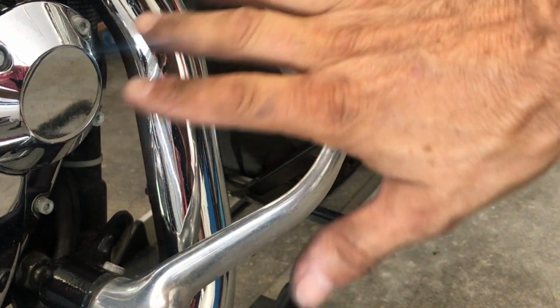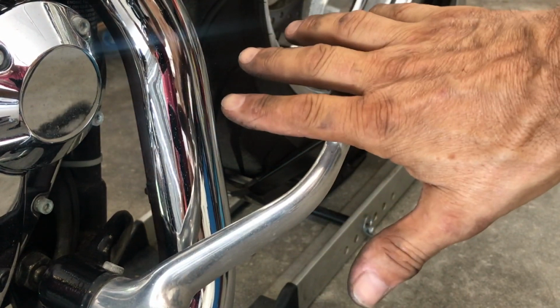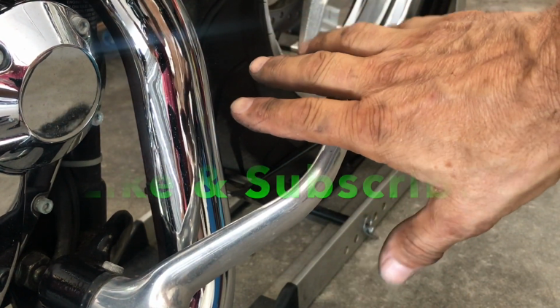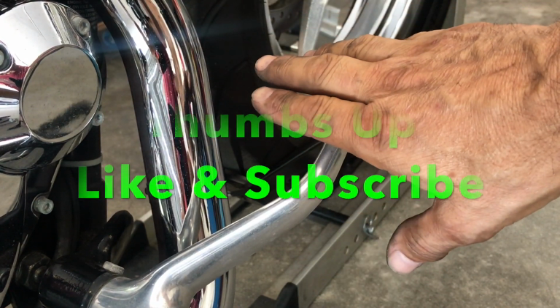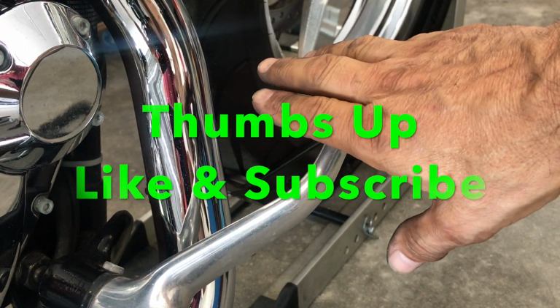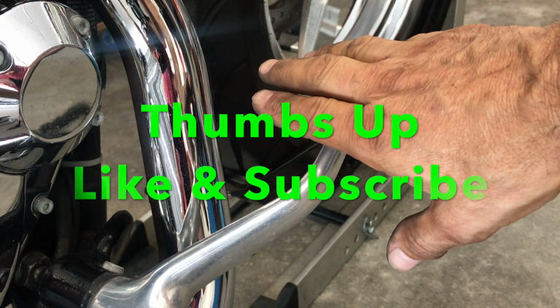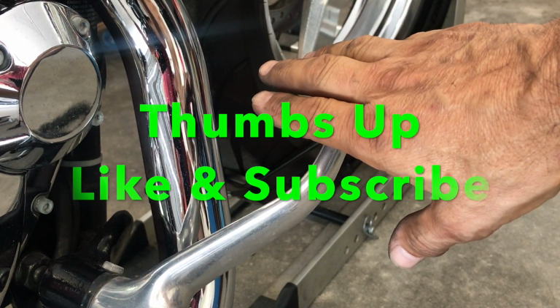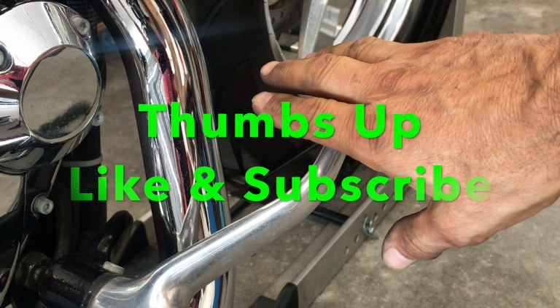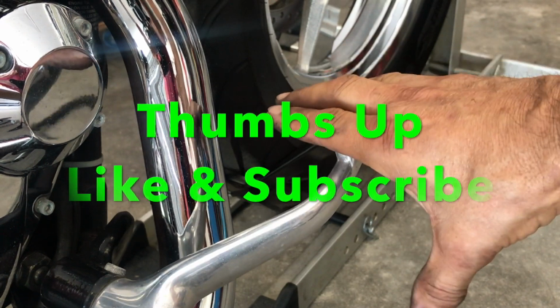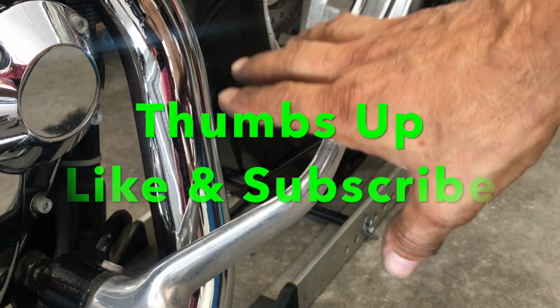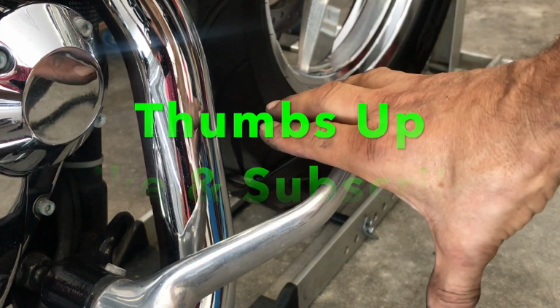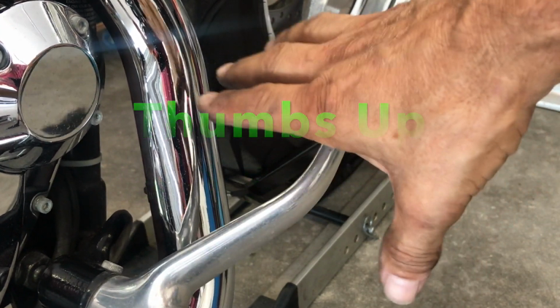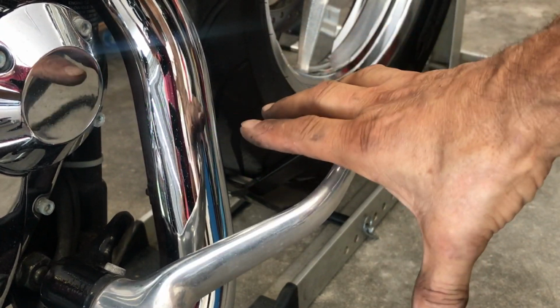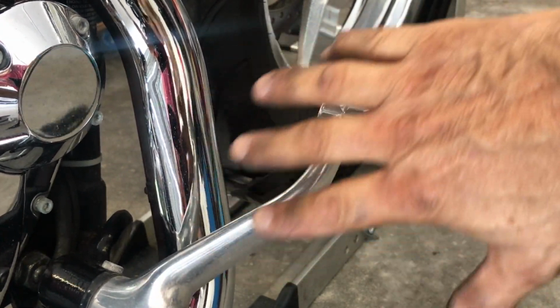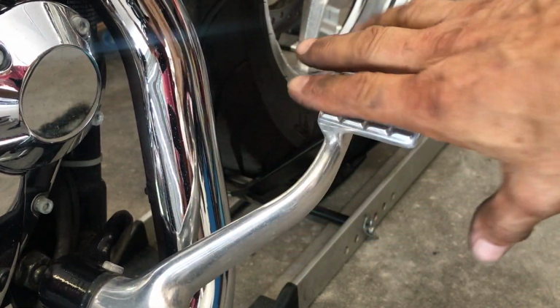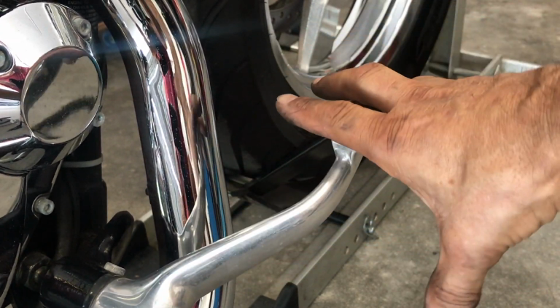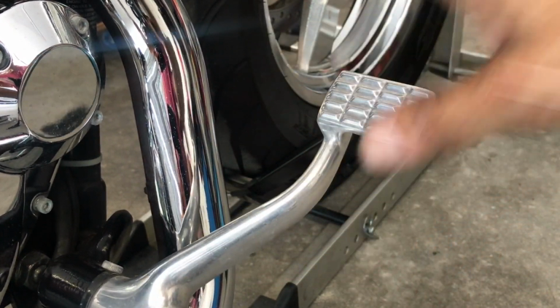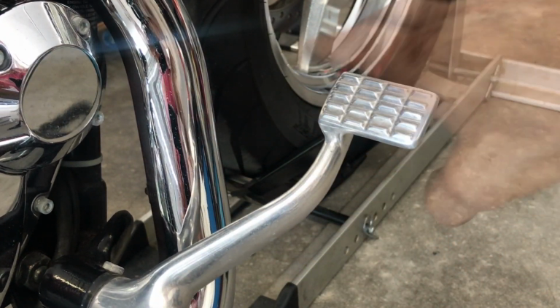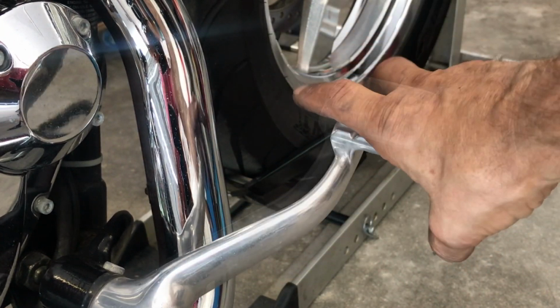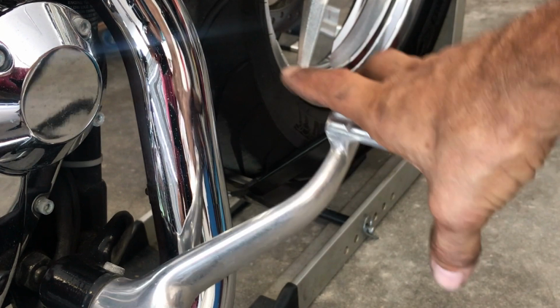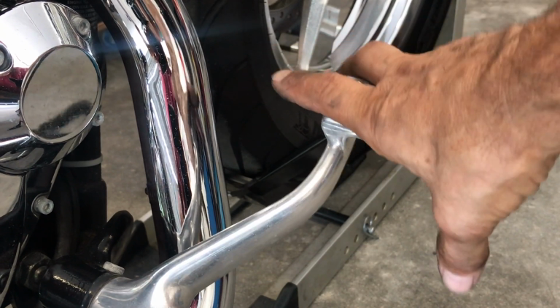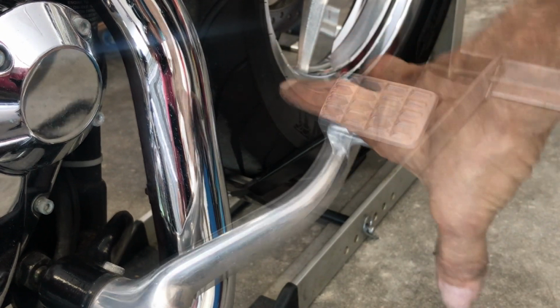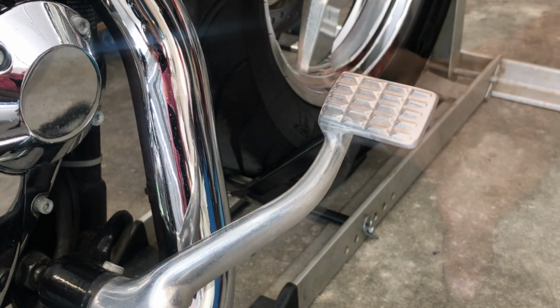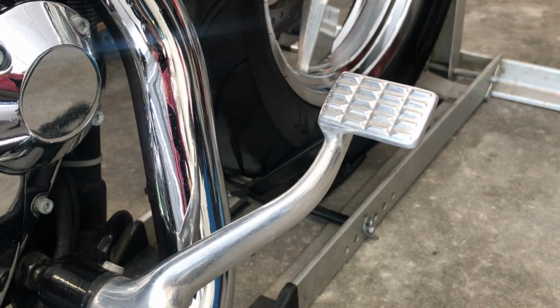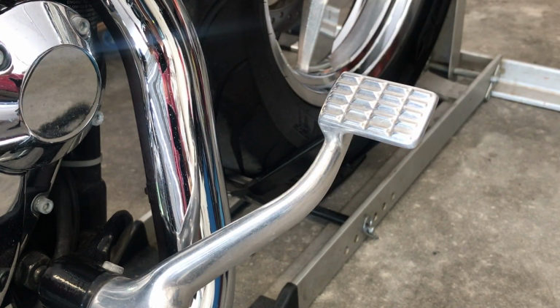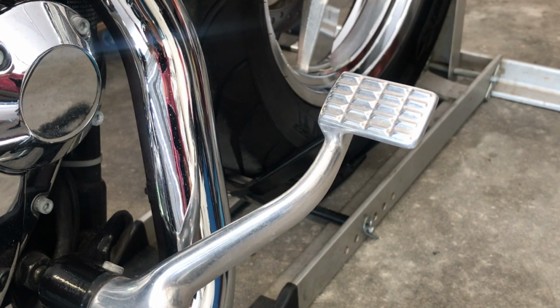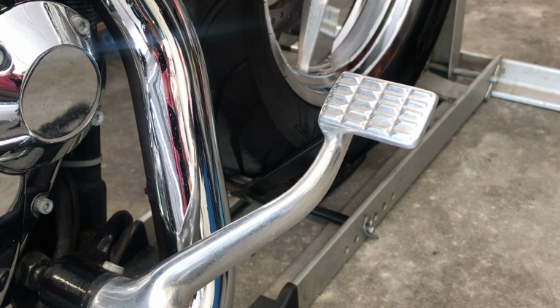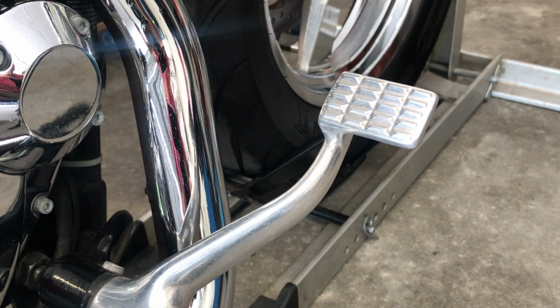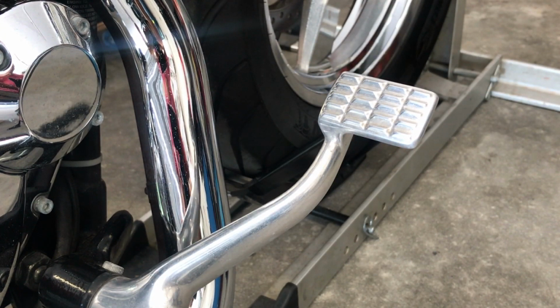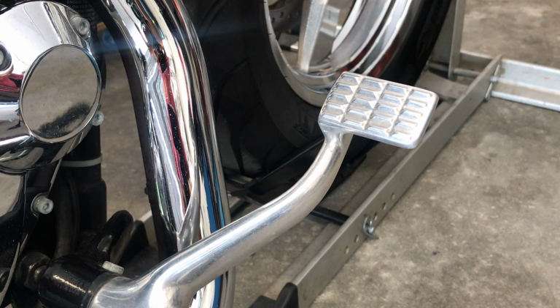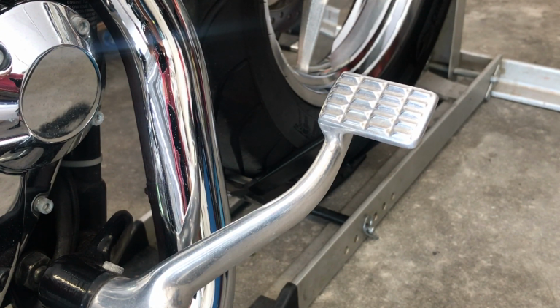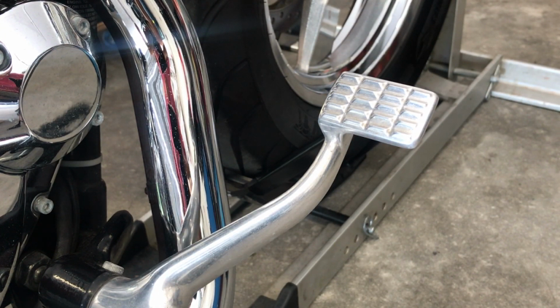It's upmost important that you put this brake into action — ten times and you're good. Solid pedal. Have a great day and ride safe. Thank you for watching.